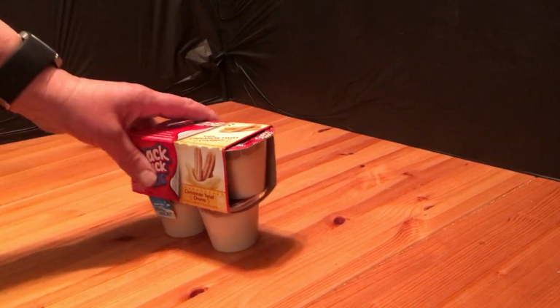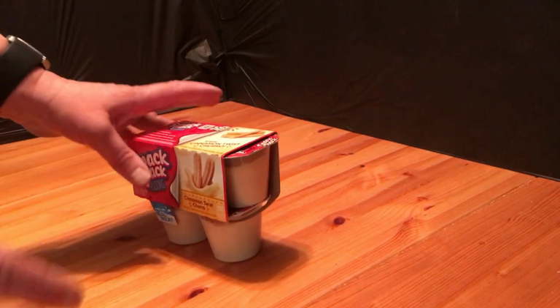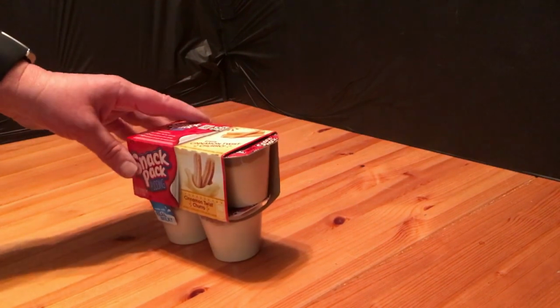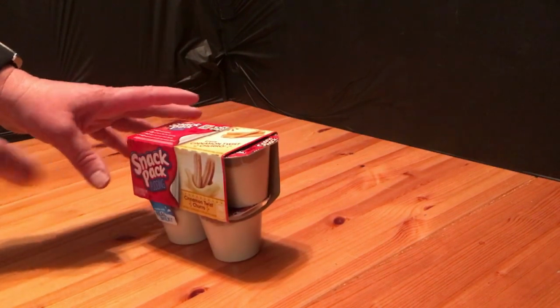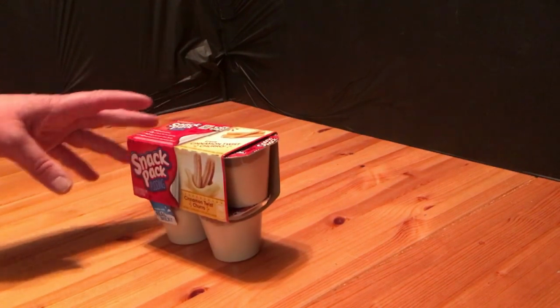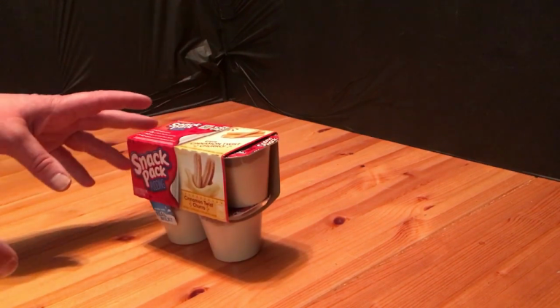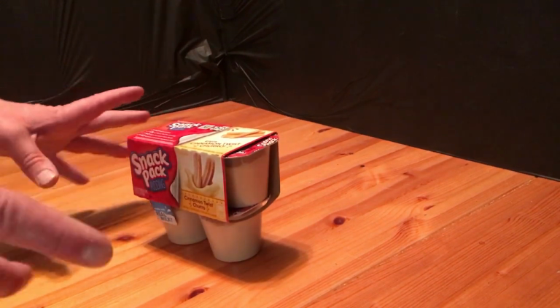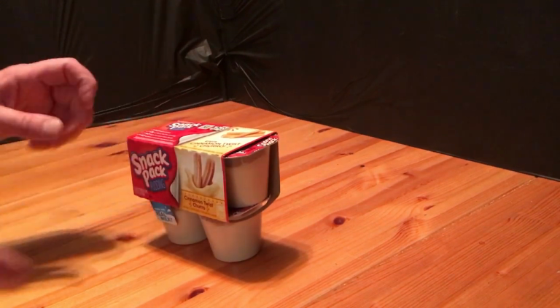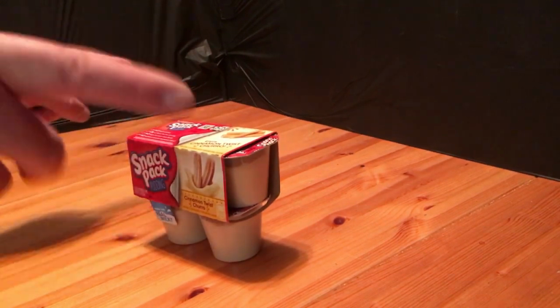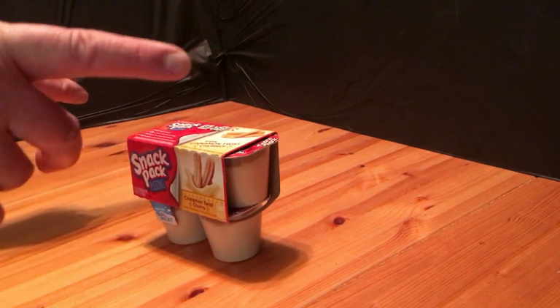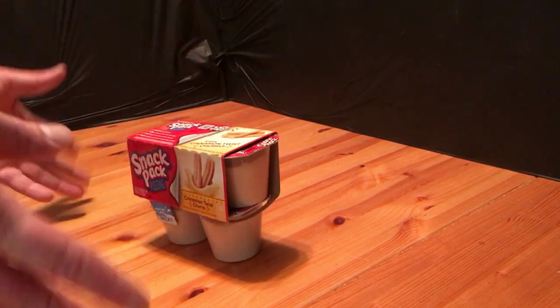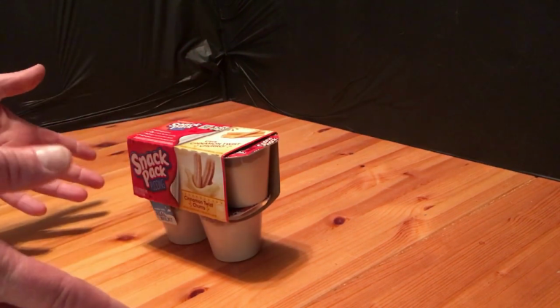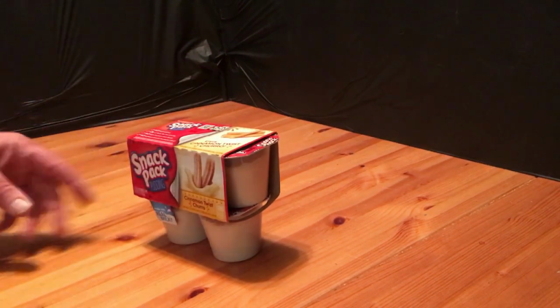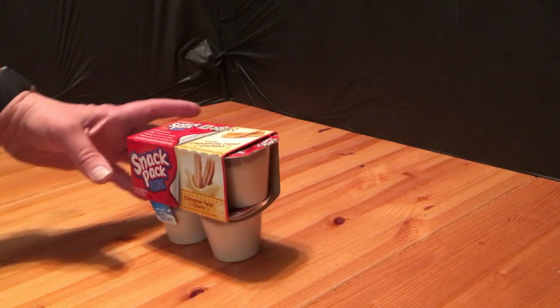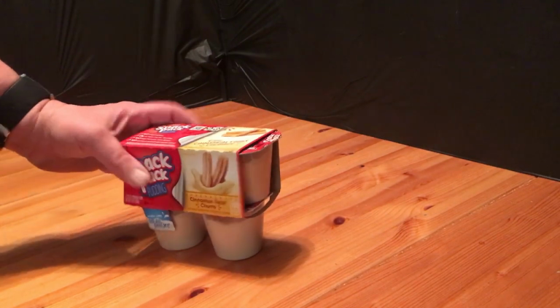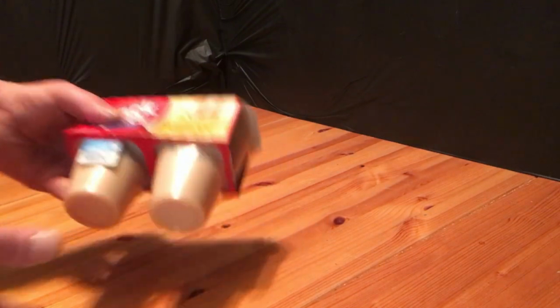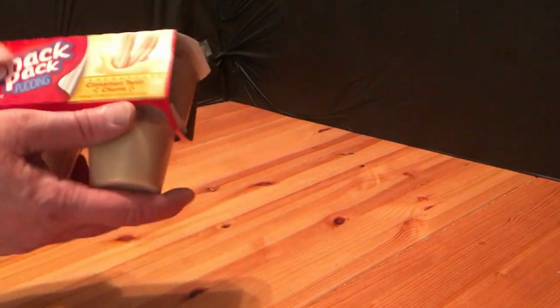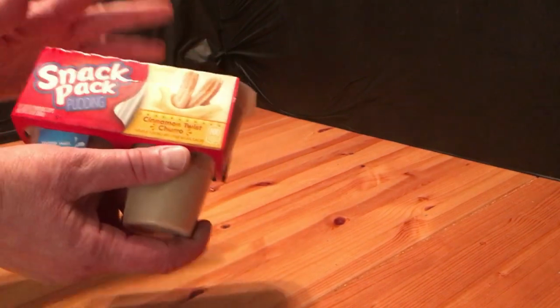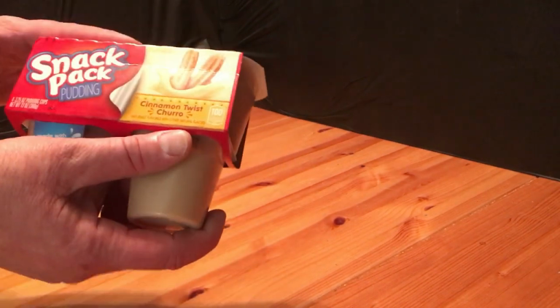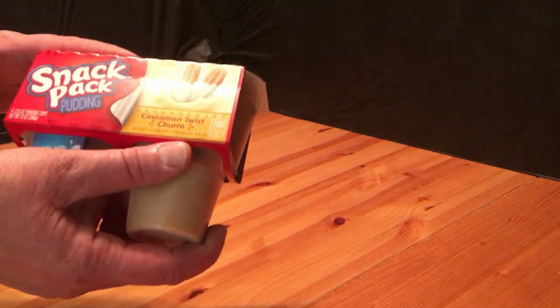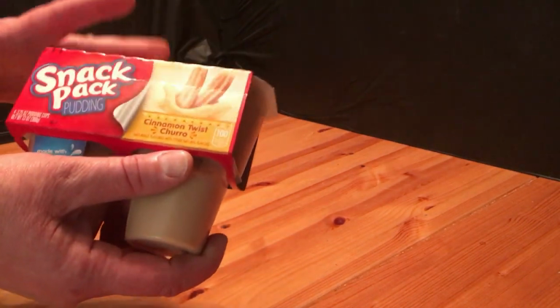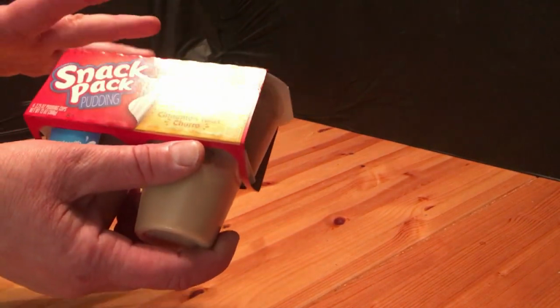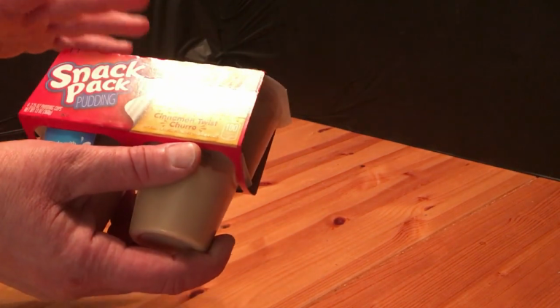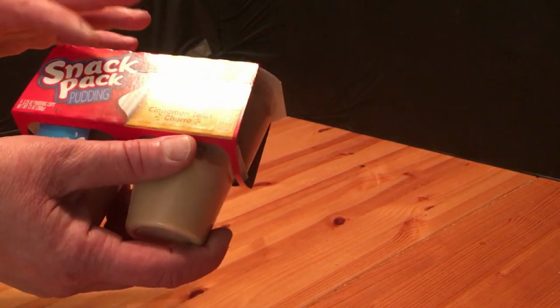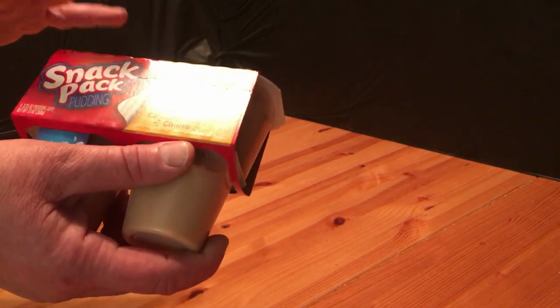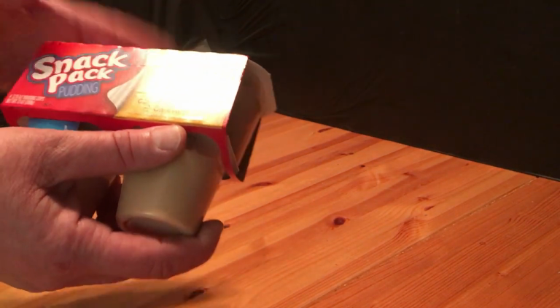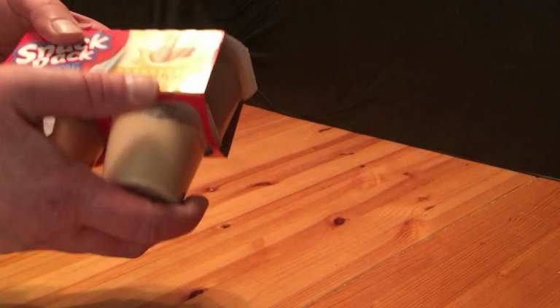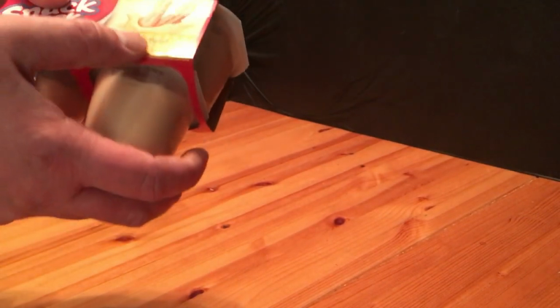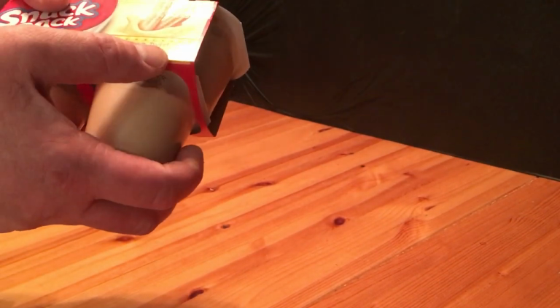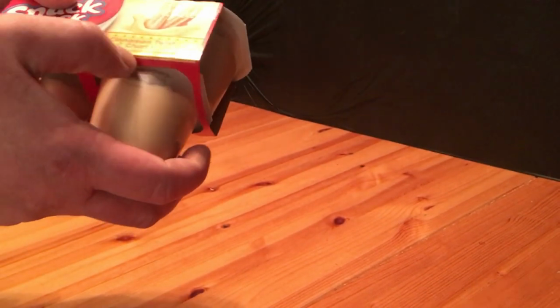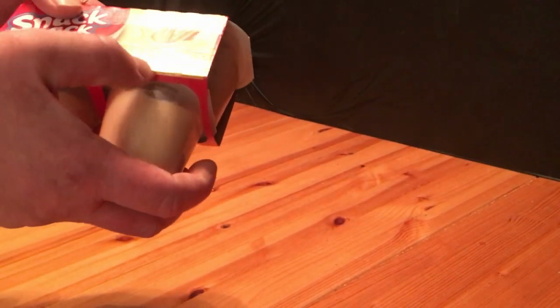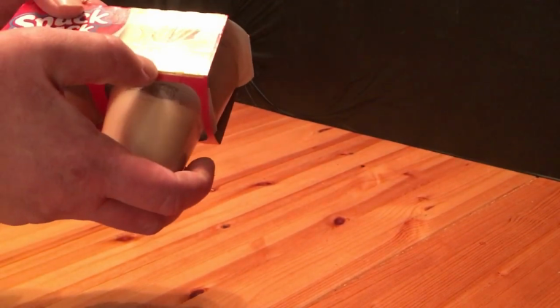Welcome to Survive on a Budget and Made Easy, your home for all the info you need to know when you're just trying to survive on a budget. Time for another Dollar Tree food review, and this time it's the Snack Pack Pudding Cinnamon Twist Churro.